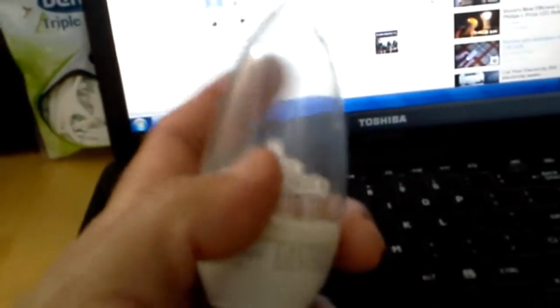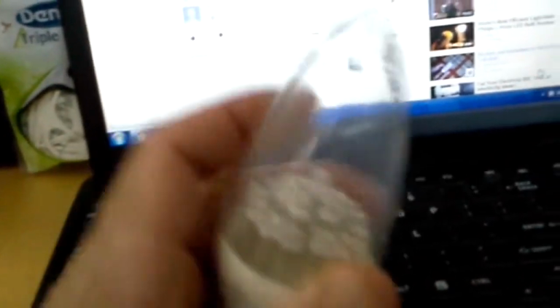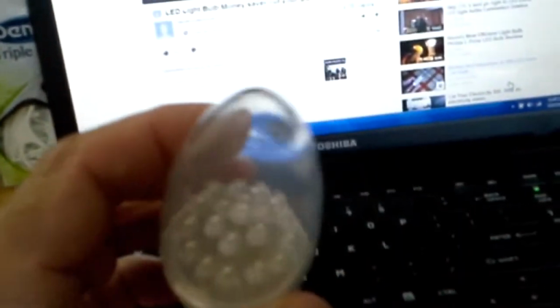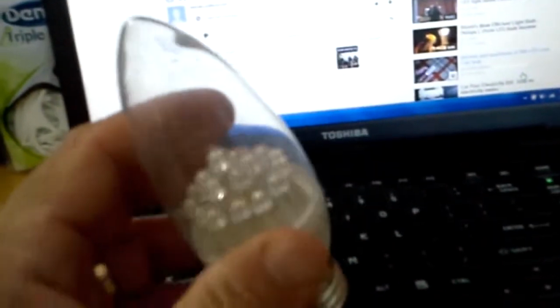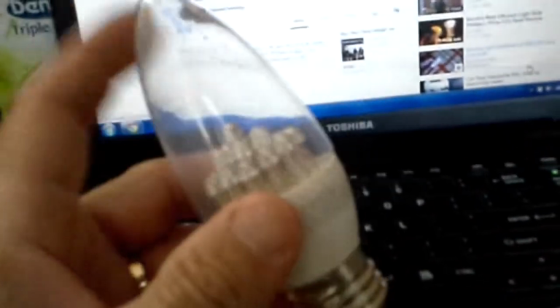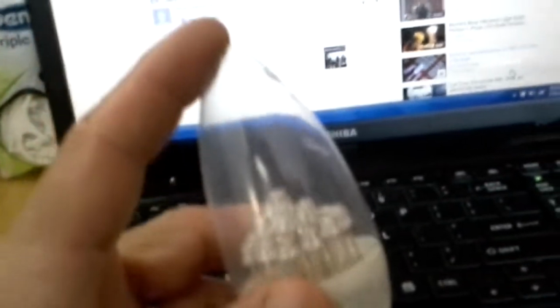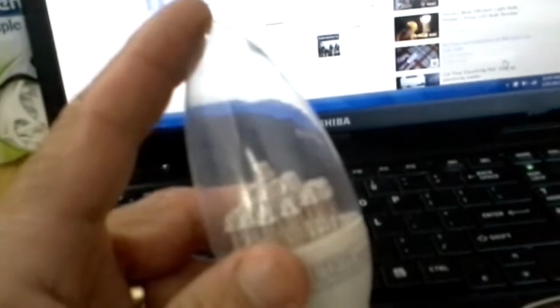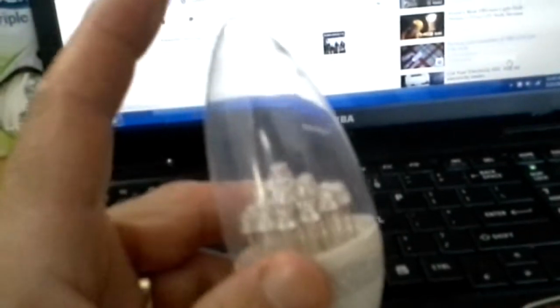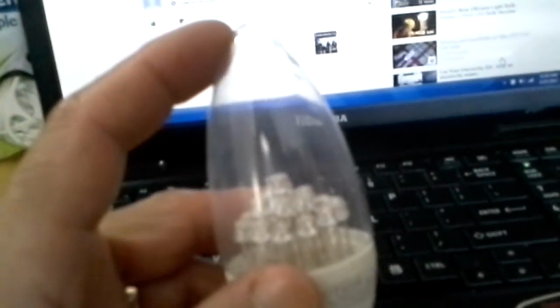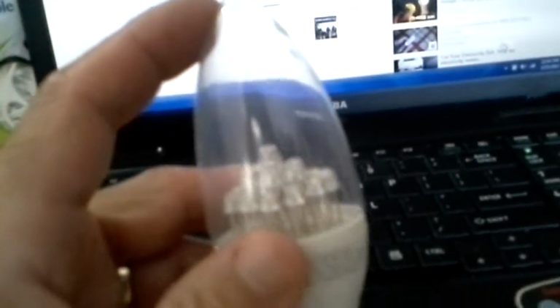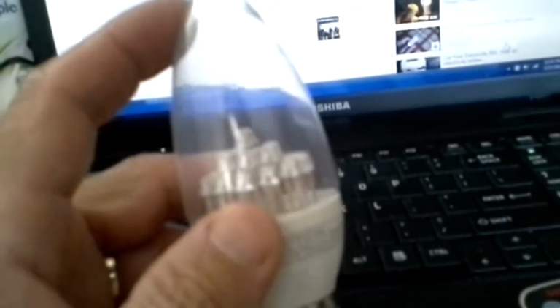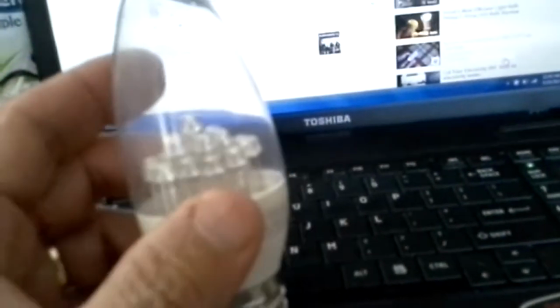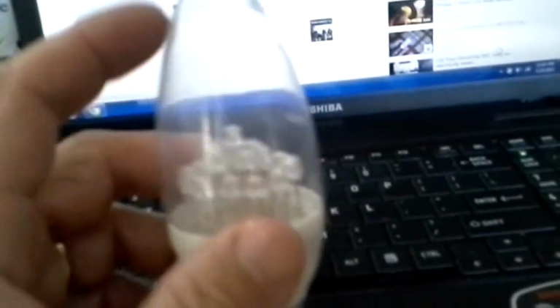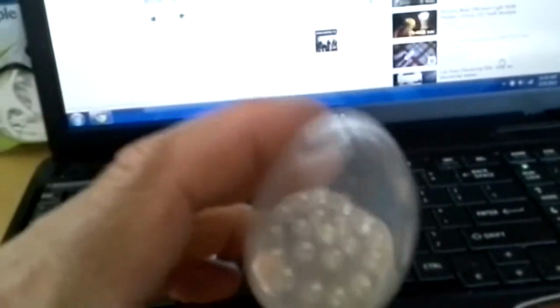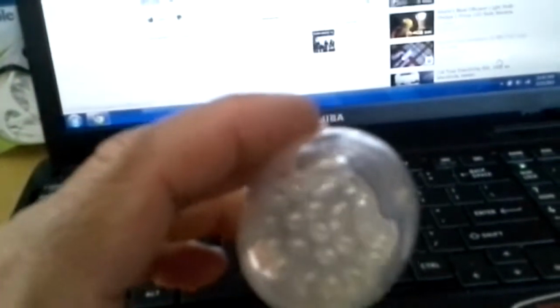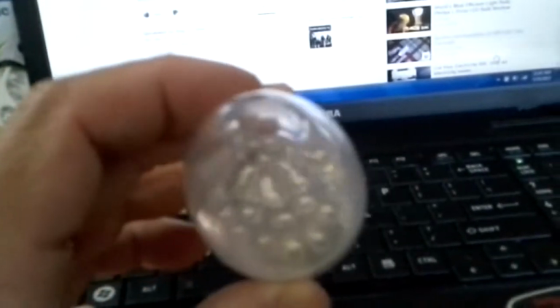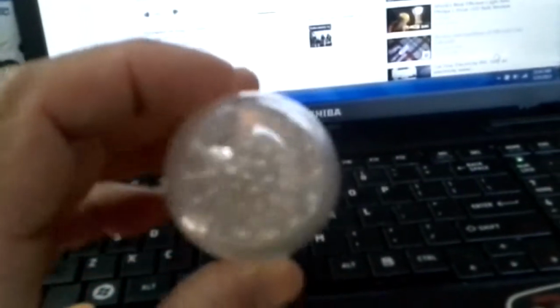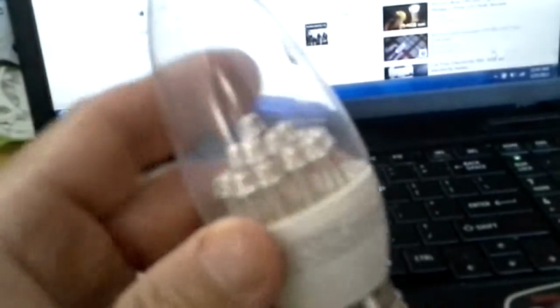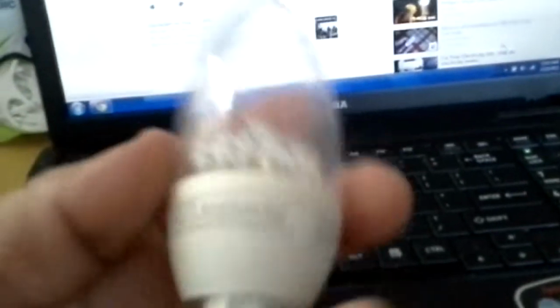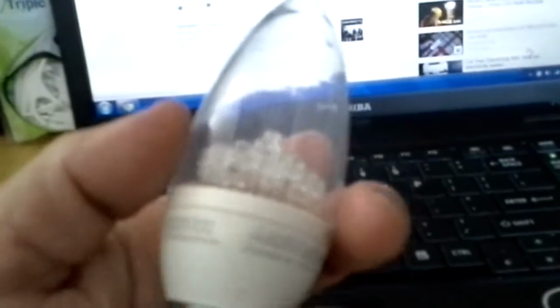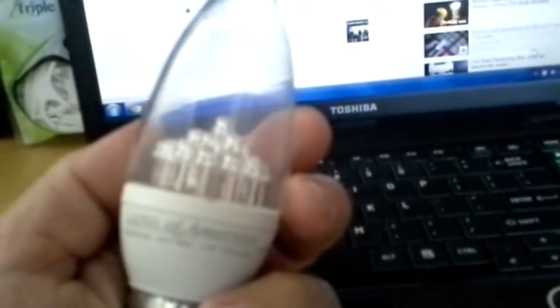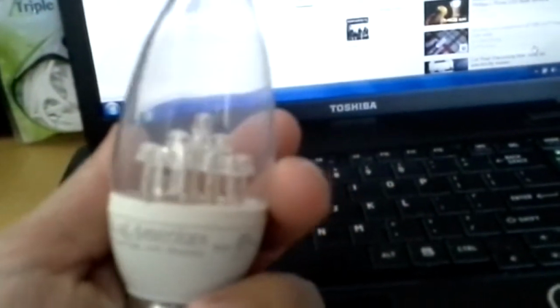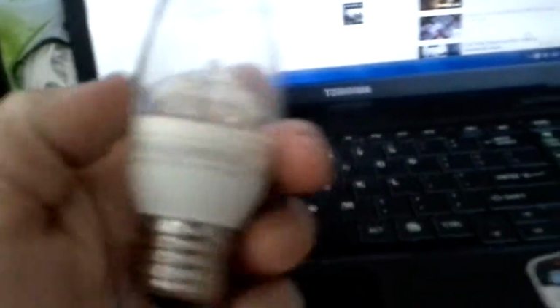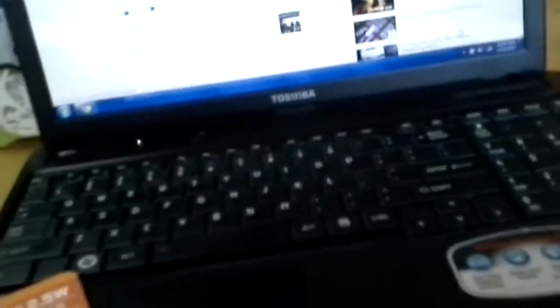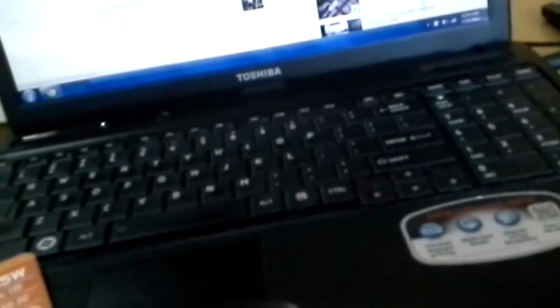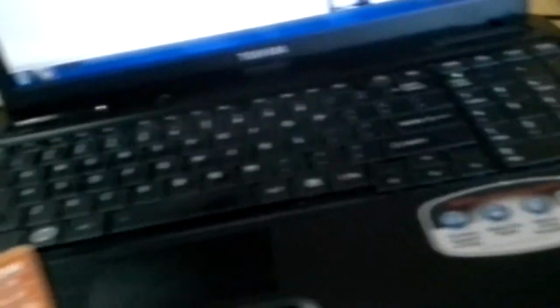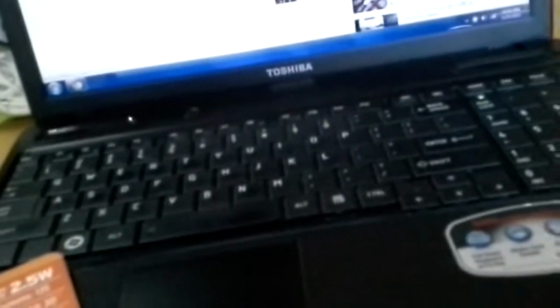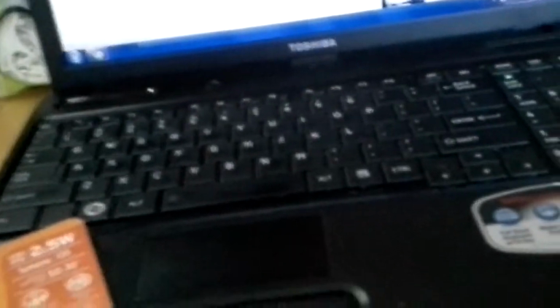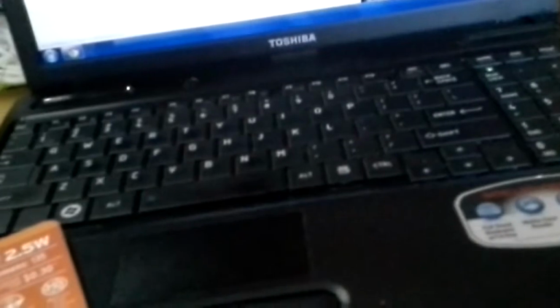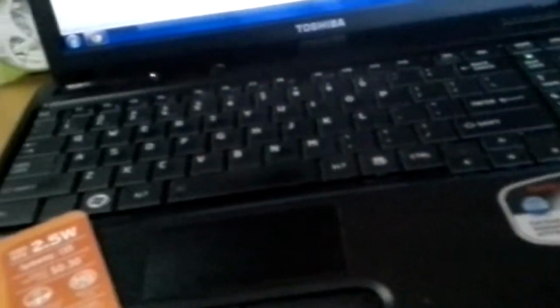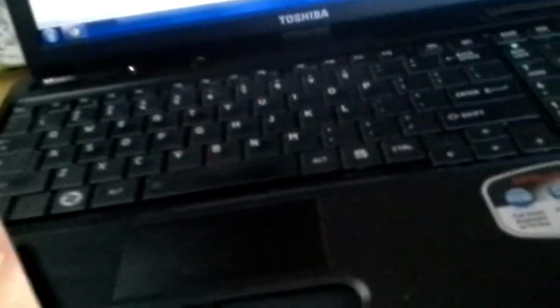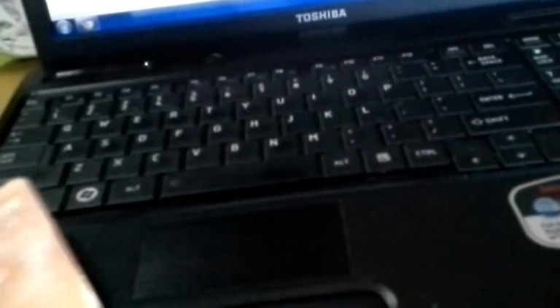I bought actually 4 of them. I had one in my master bathroom, my regular bathroom, my hallway light, and one outside in the backyard for my dogs. And they all still work good. And now it's March 25, 2013.